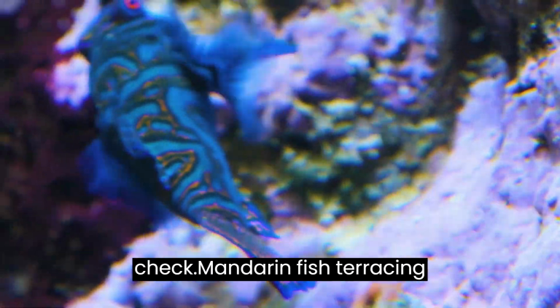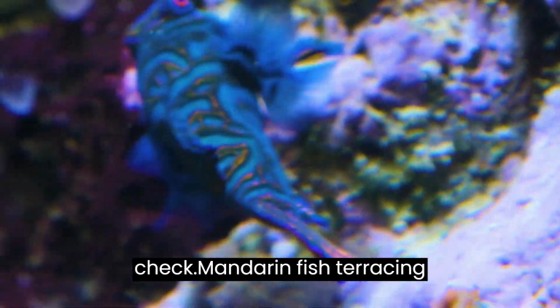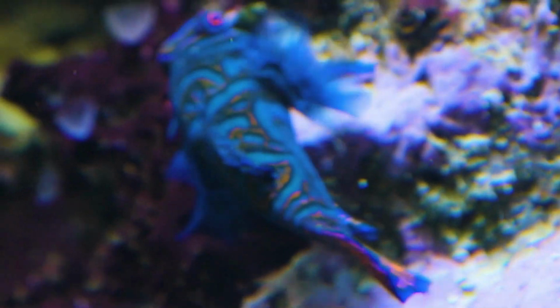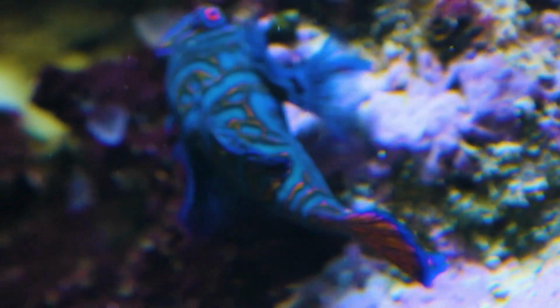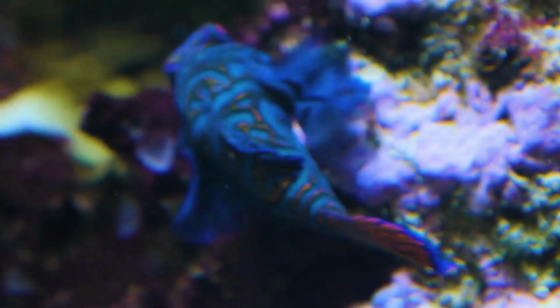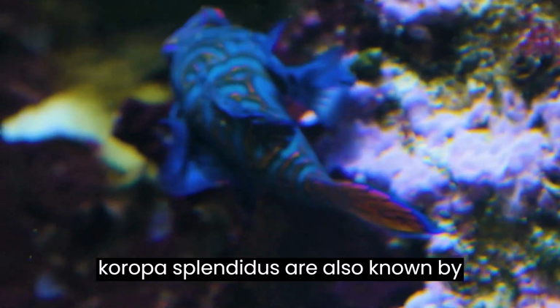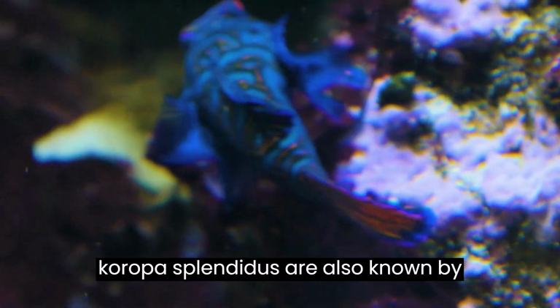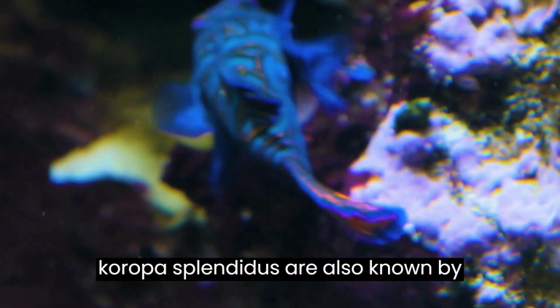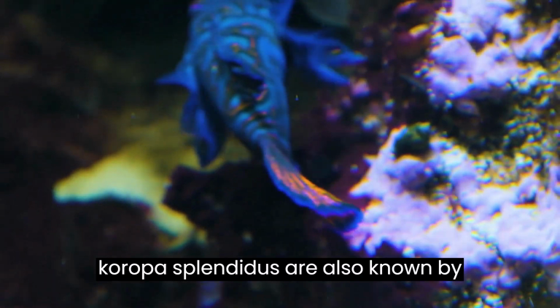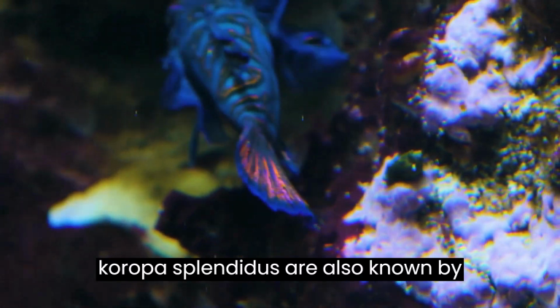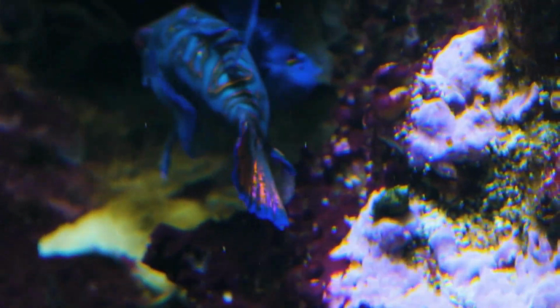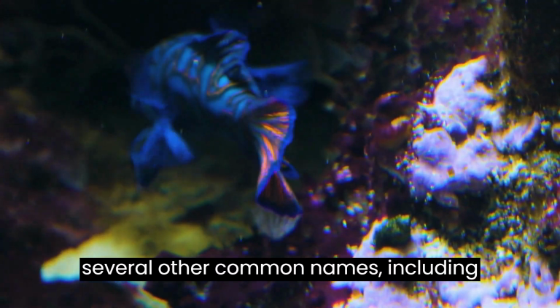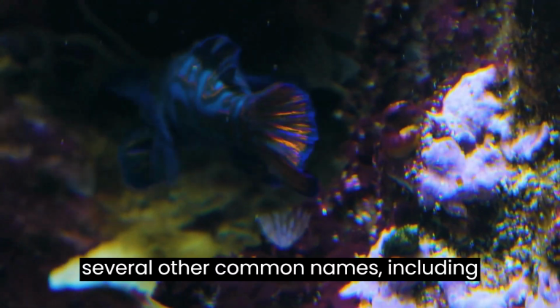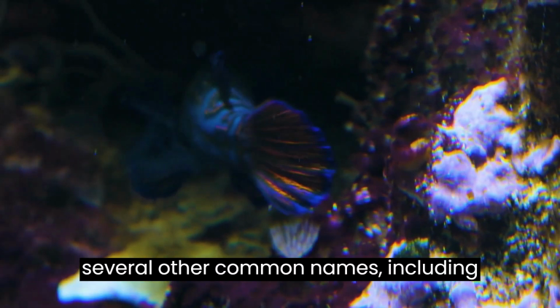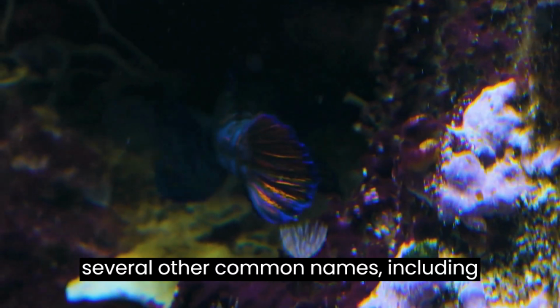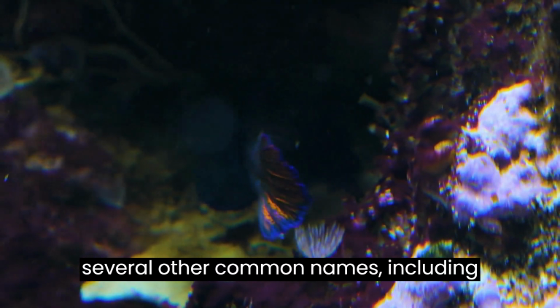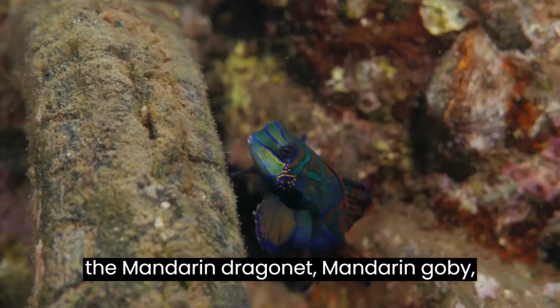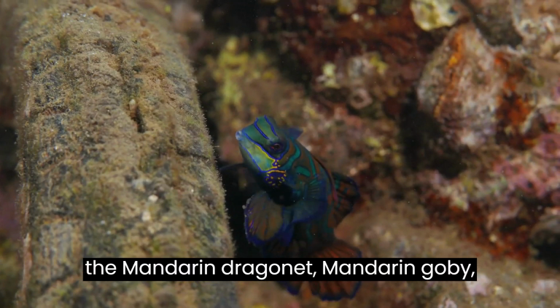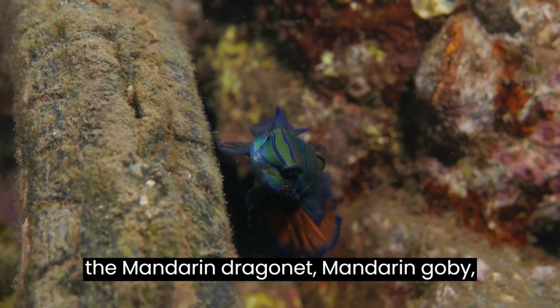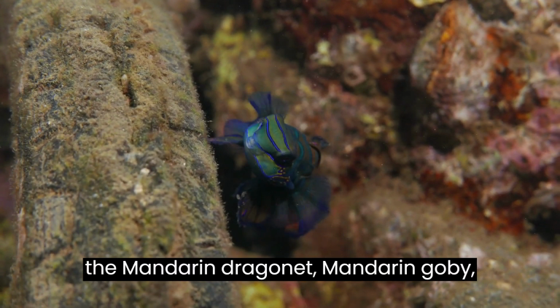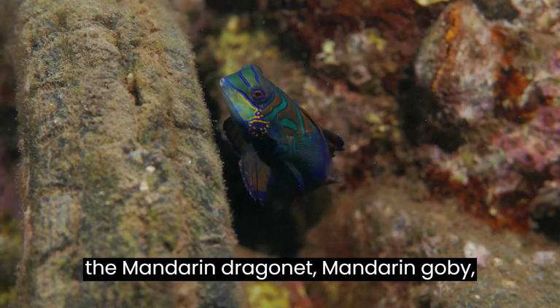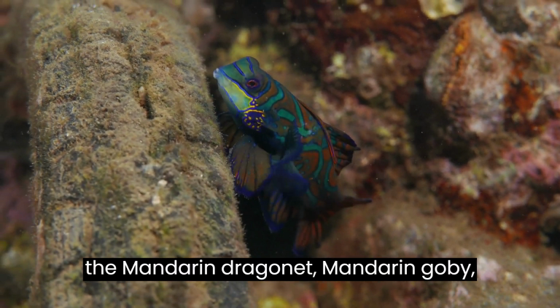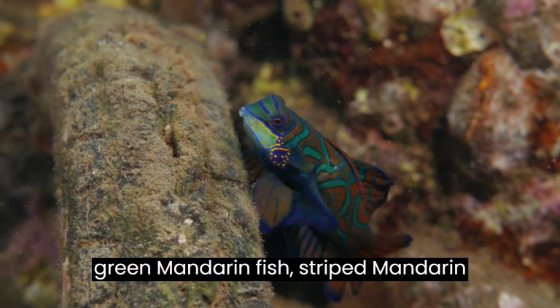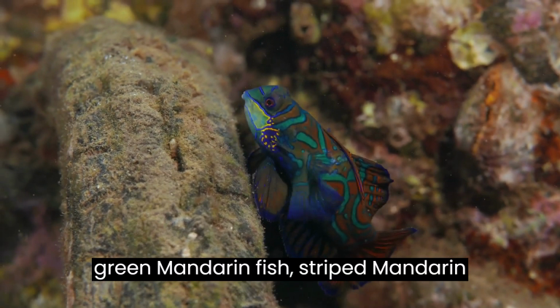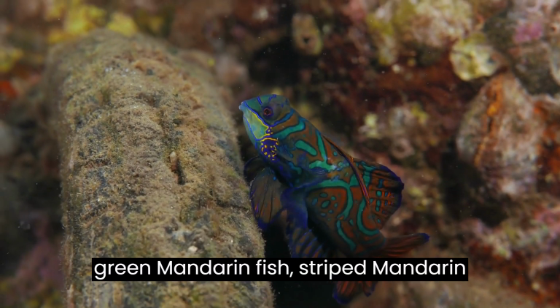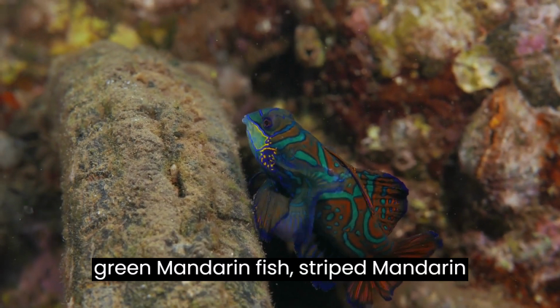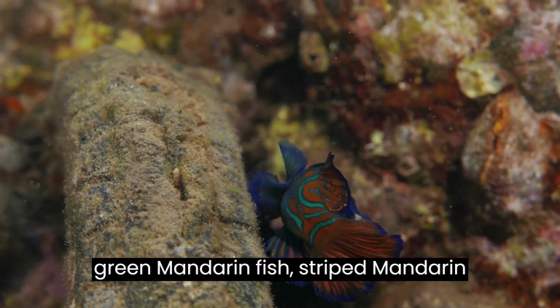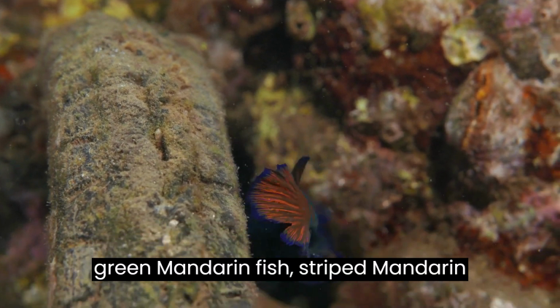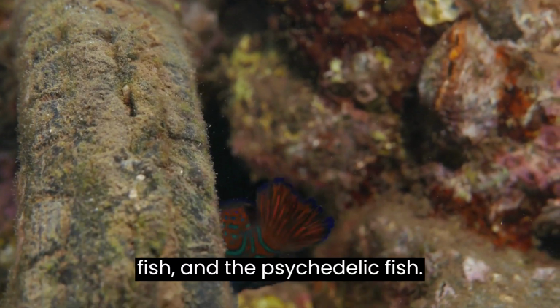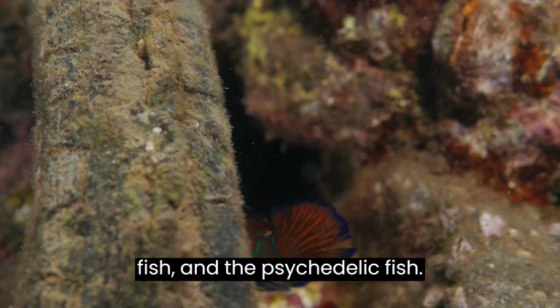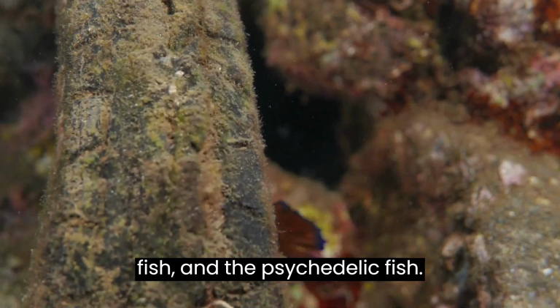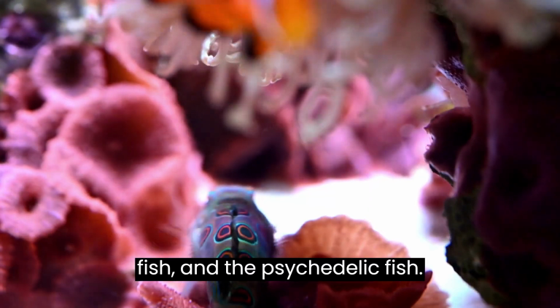Mandarin fish, Synchiropus splendidus, are also known by several other common names, including the mandarin dragonet, mandarin goby, green mandarin fish, striped mandarin fish, and the psychedelic fish.